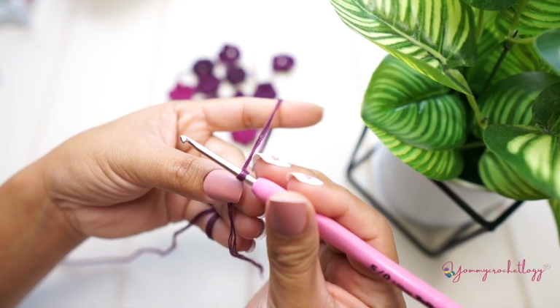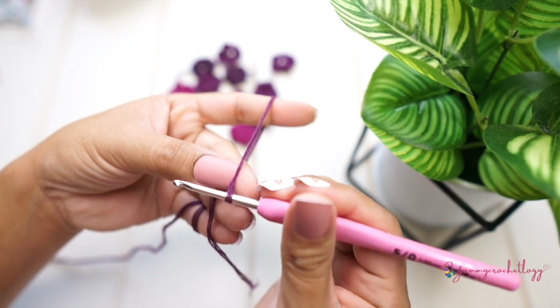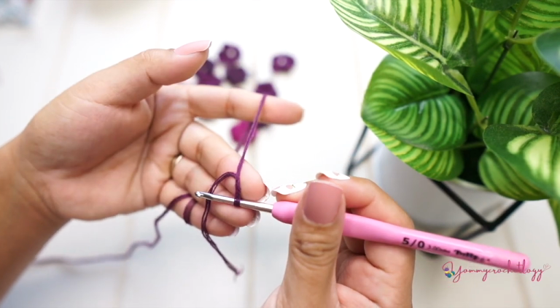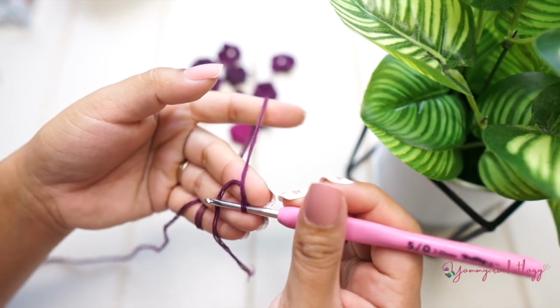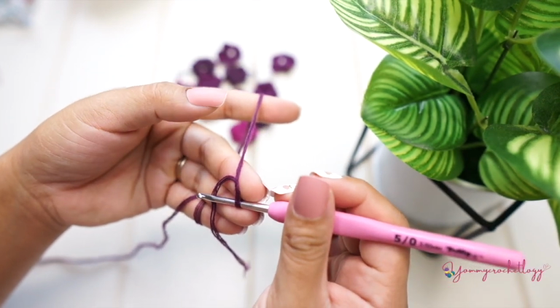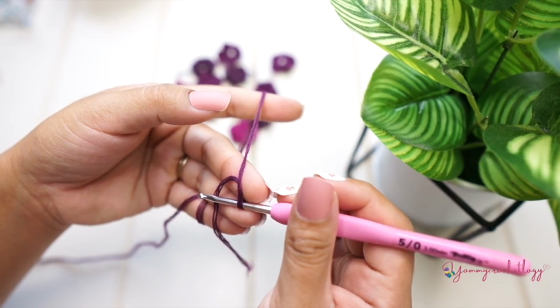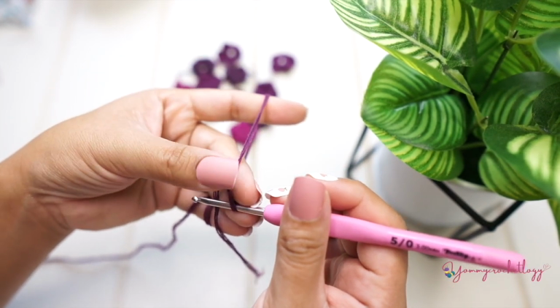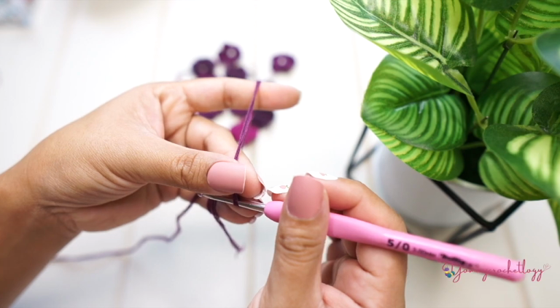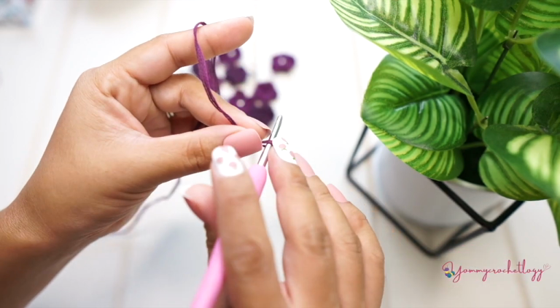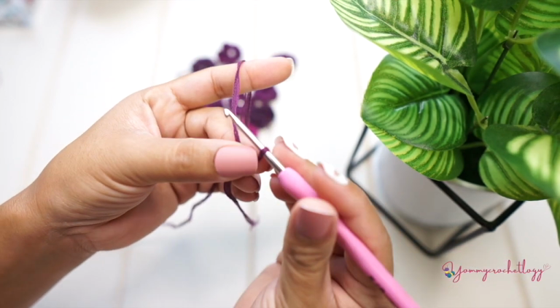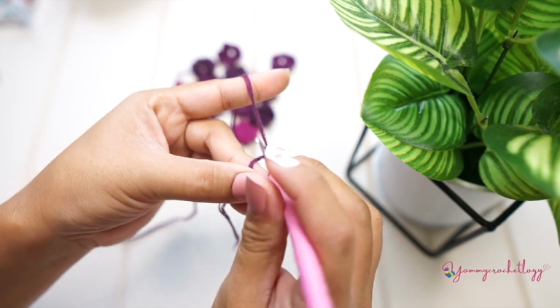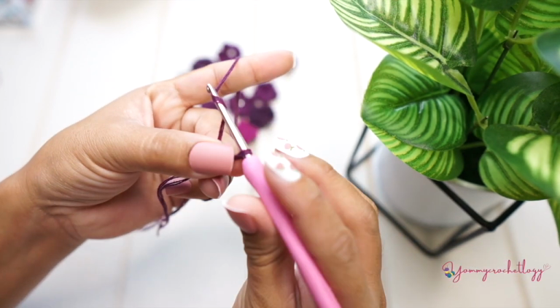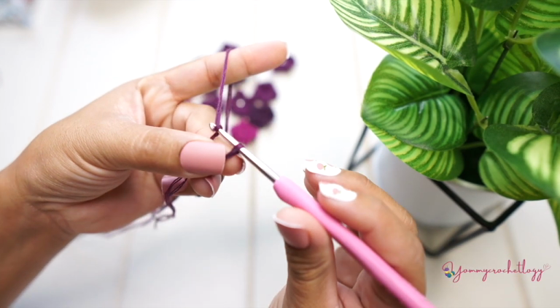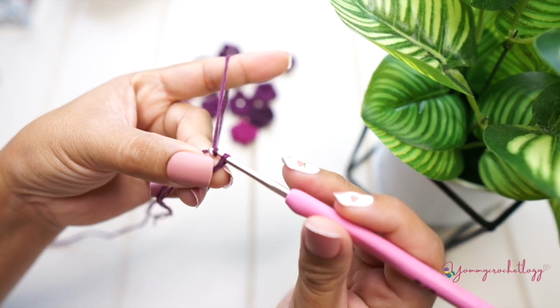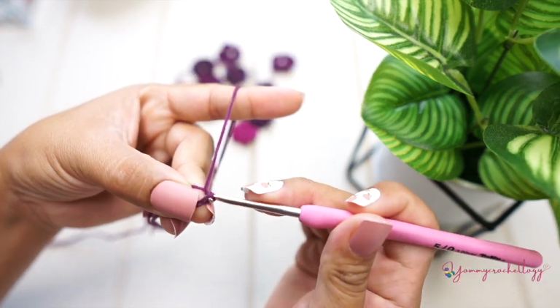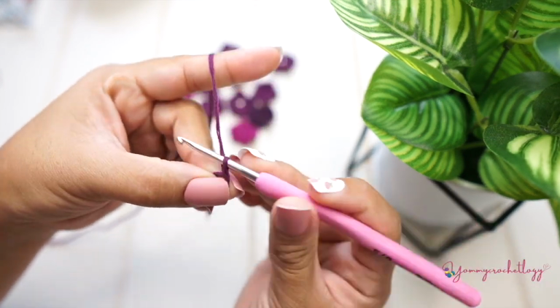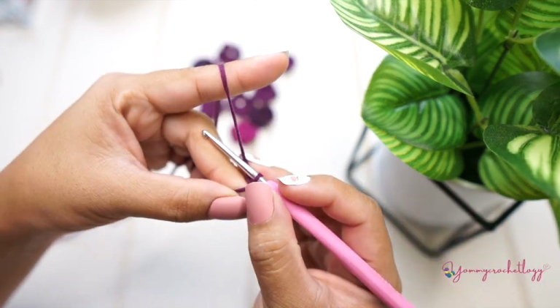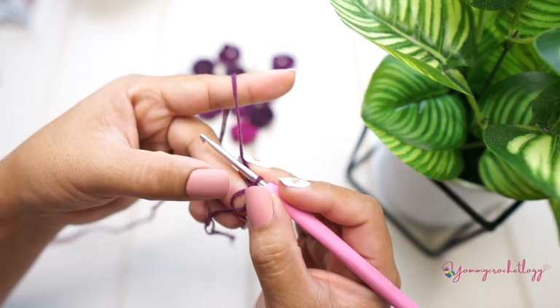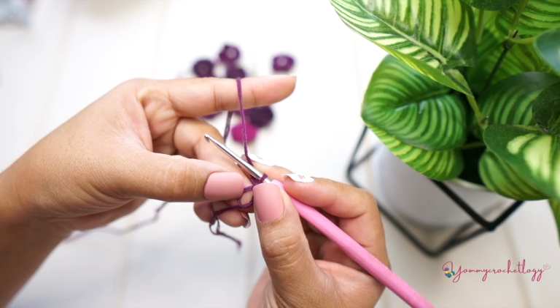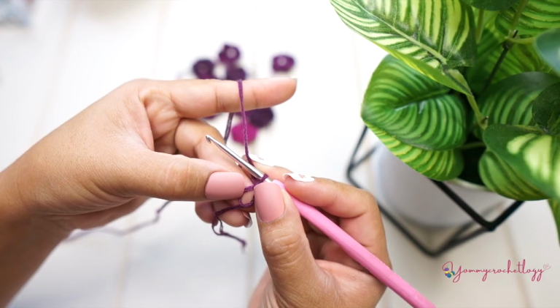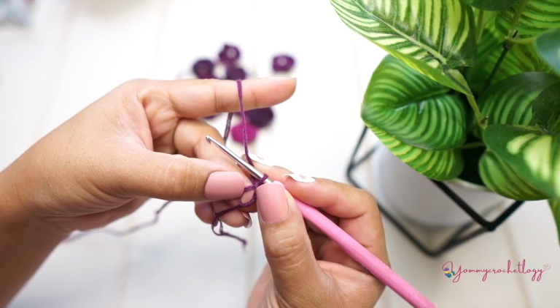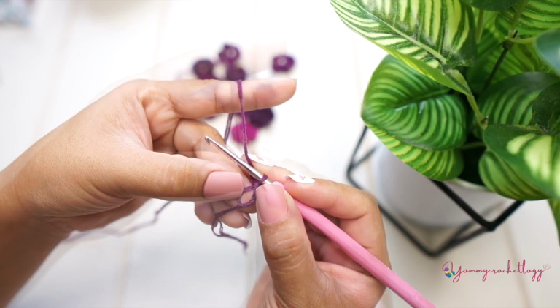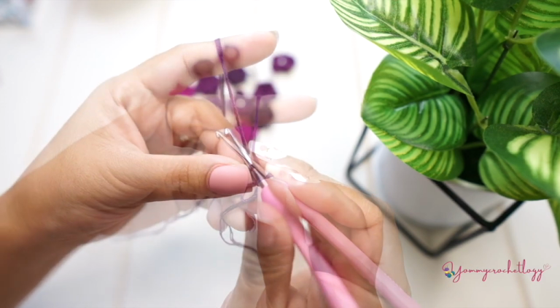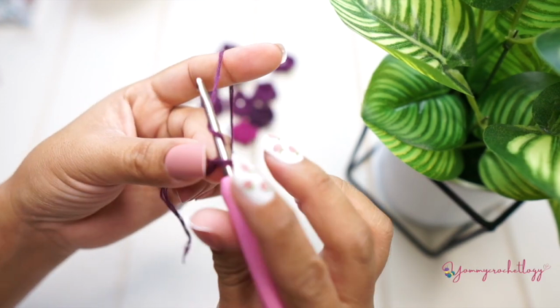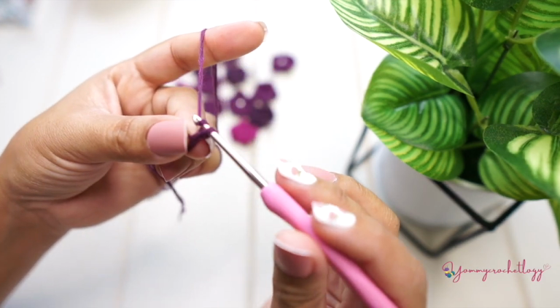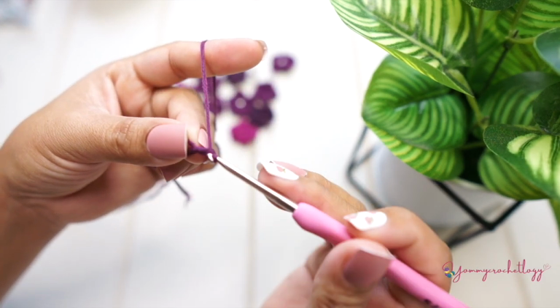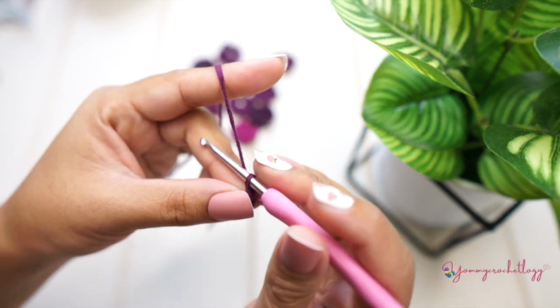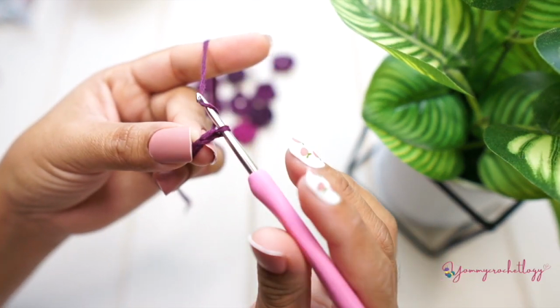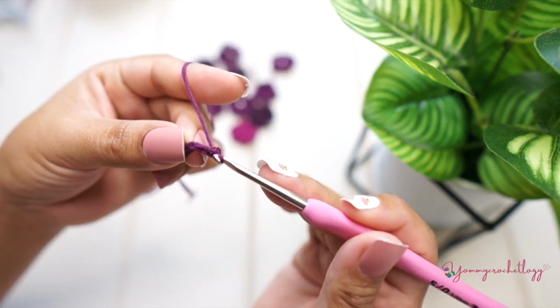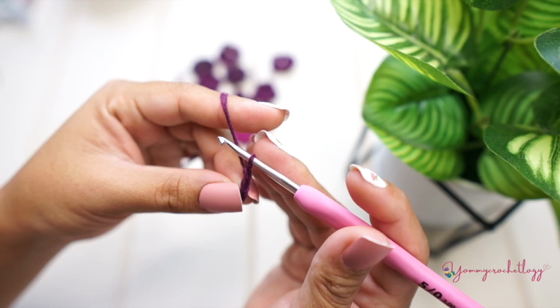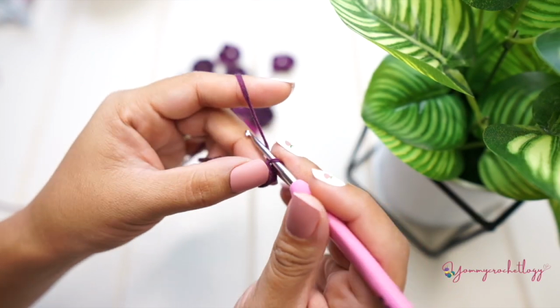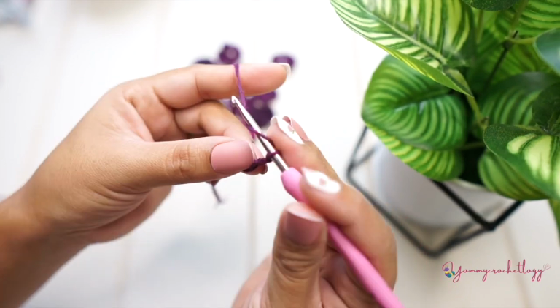Grab your yarn and your hook and we will start with a magic circle. This is how I make a magic circle — if you have your own way please proceed. I have here my magic circle with a hole in the middle and then a chain of two: one and two.